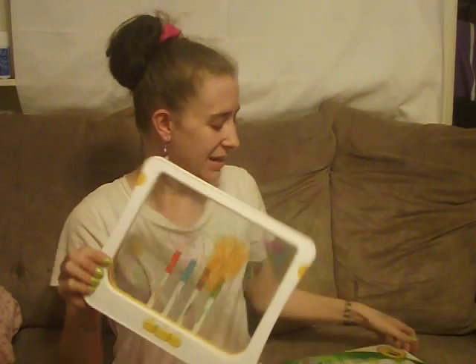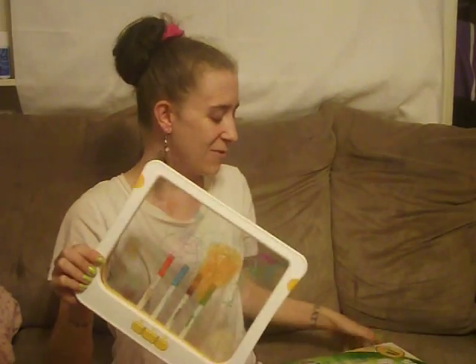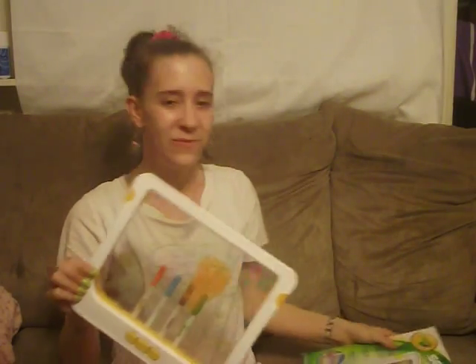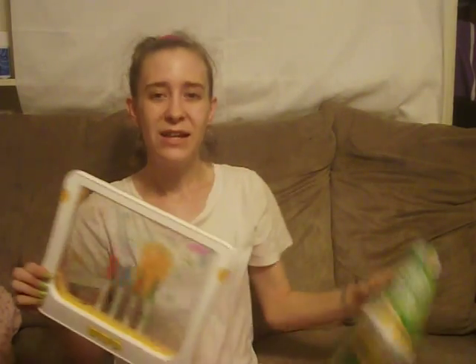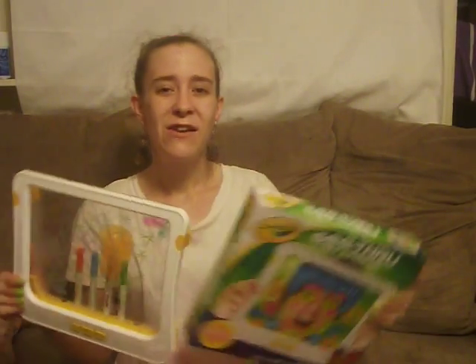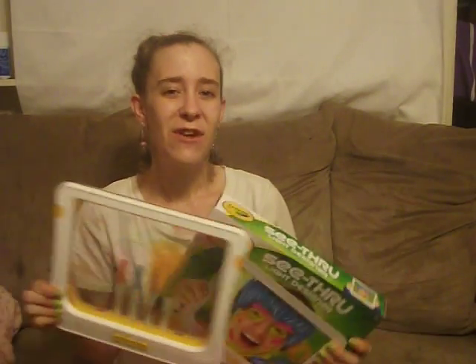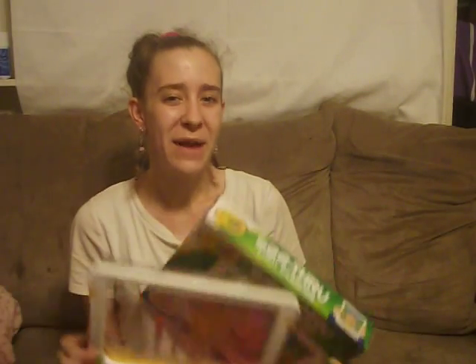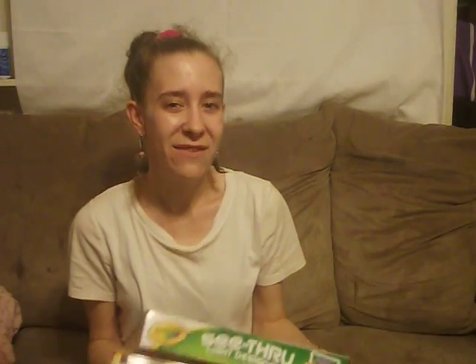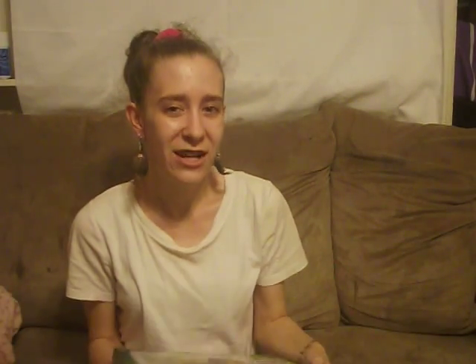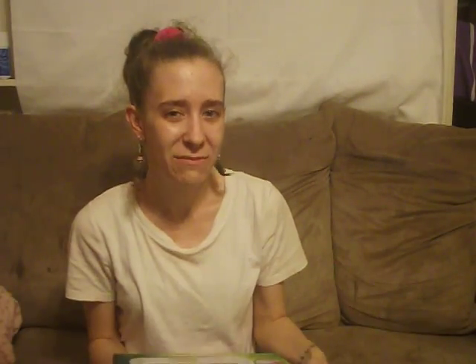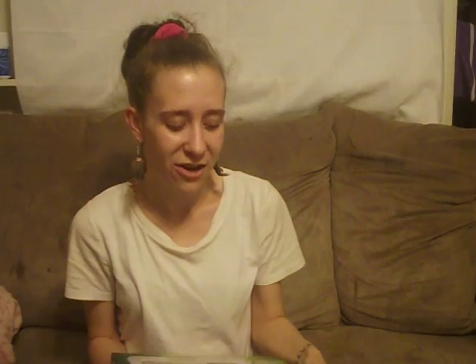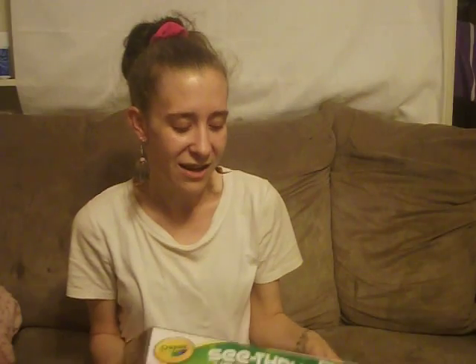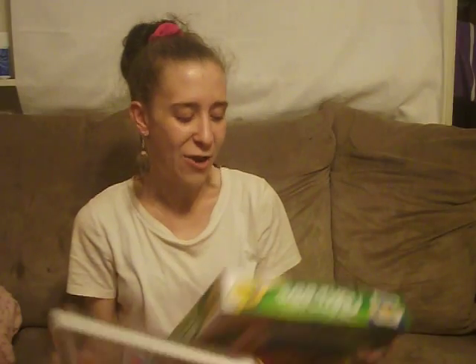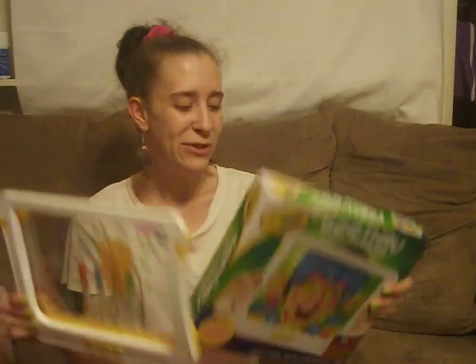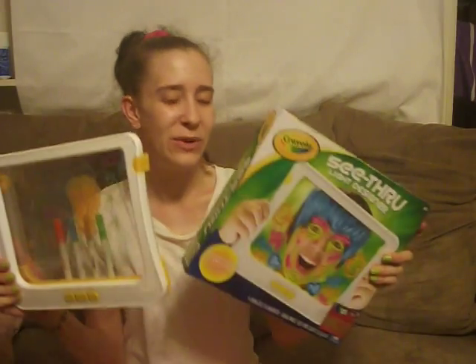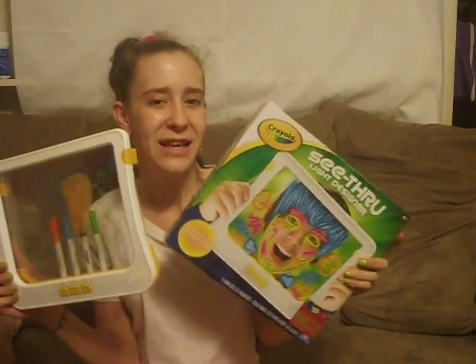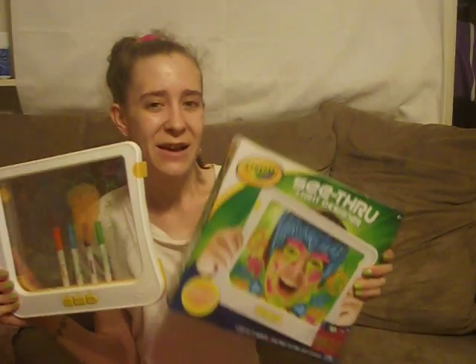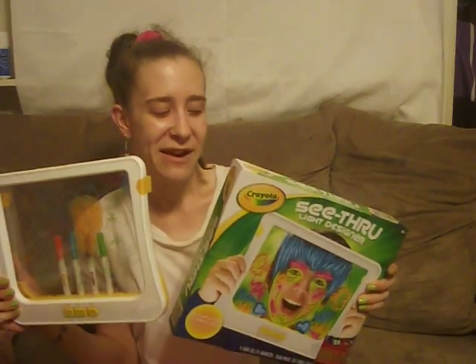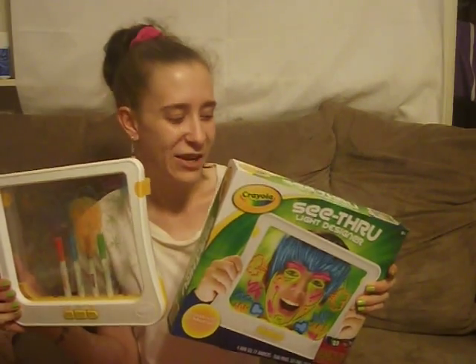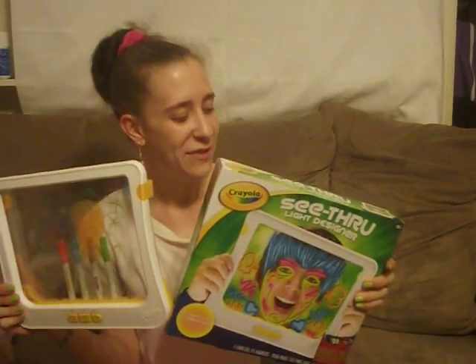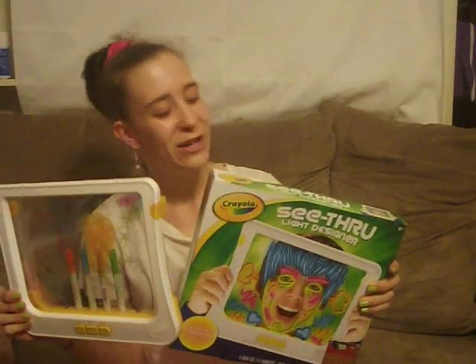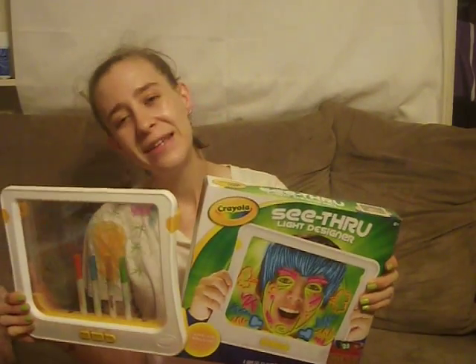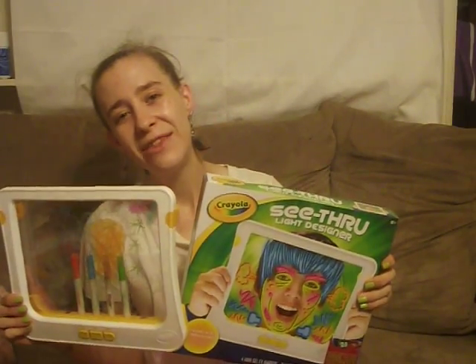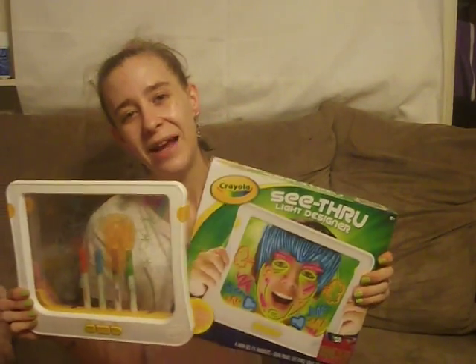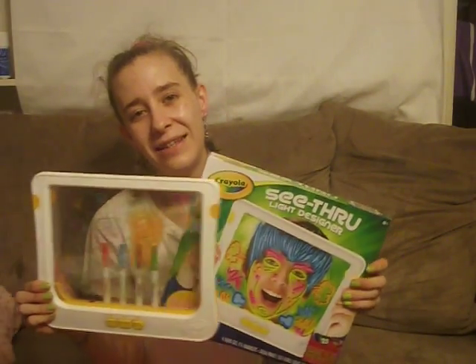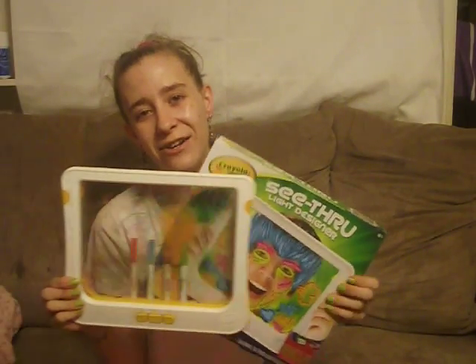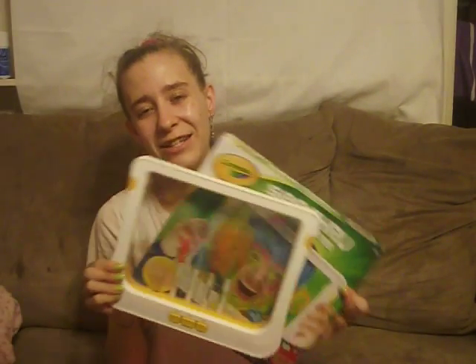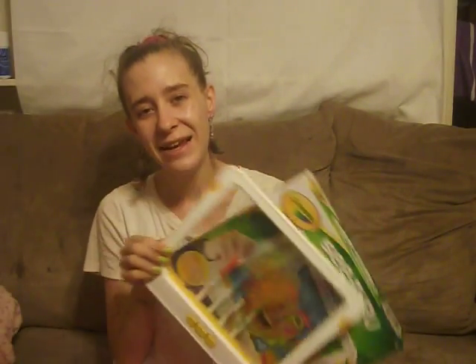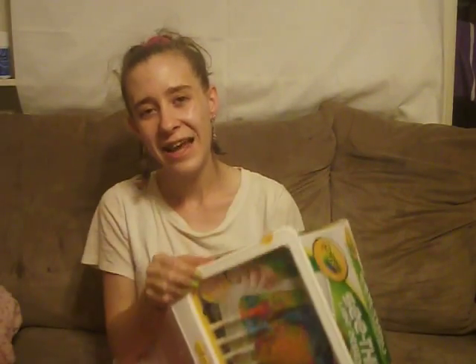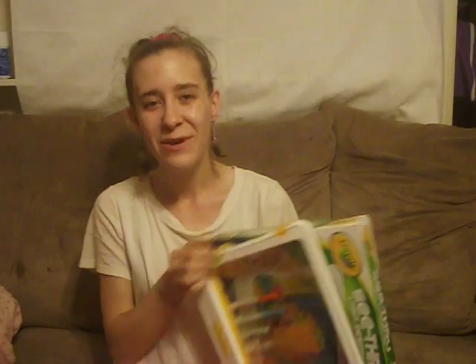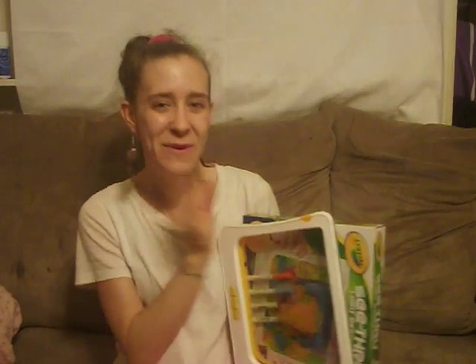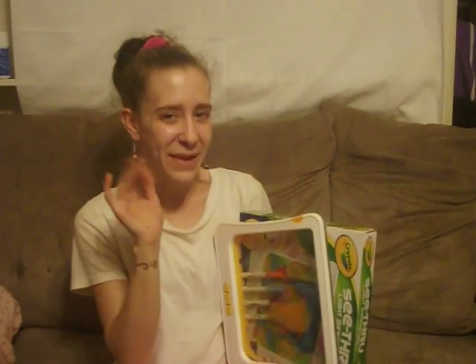From the My Kind of Introduction blog, I hope you enjoyed my review of the Crayola See-Through Light Designer. Until next time, bye!